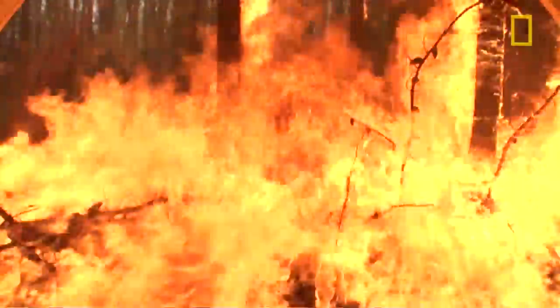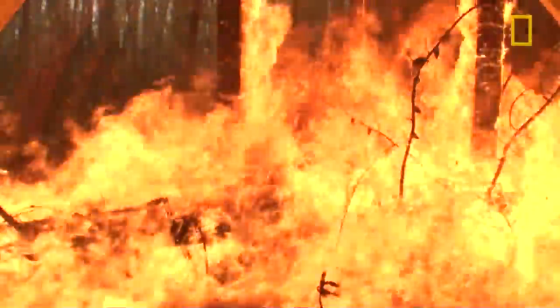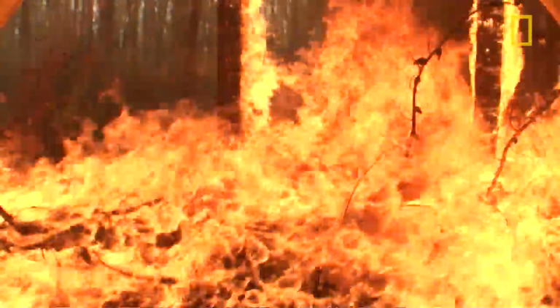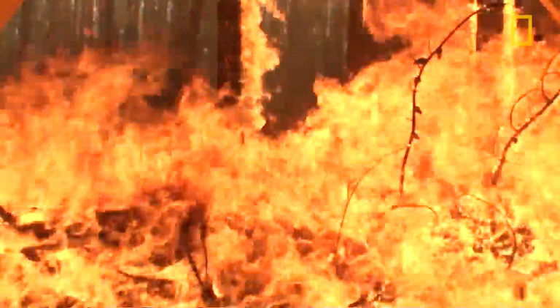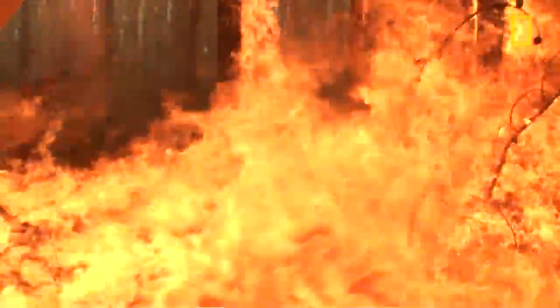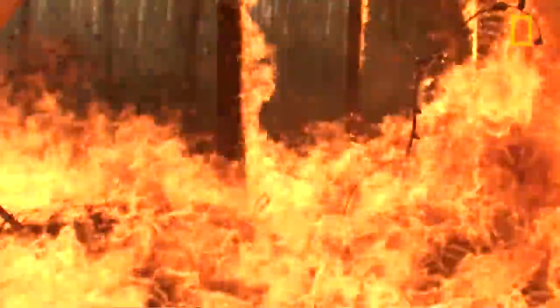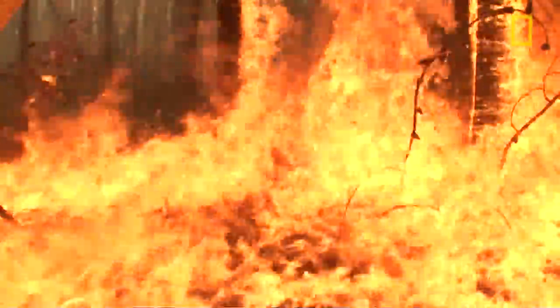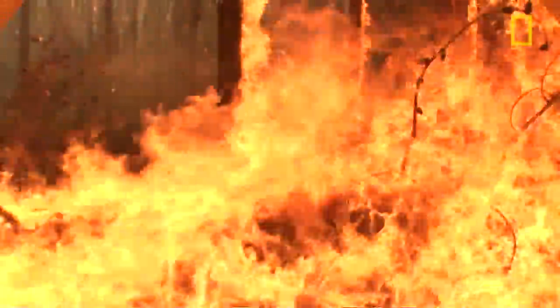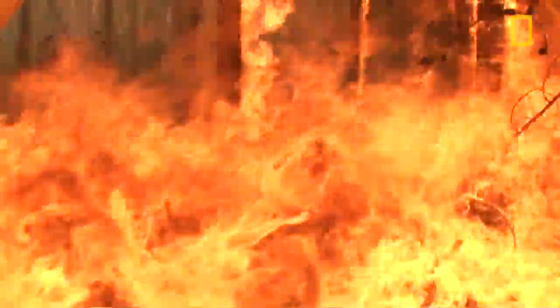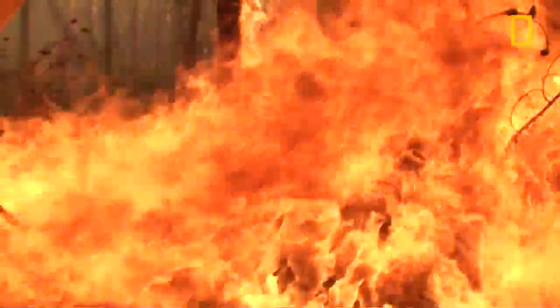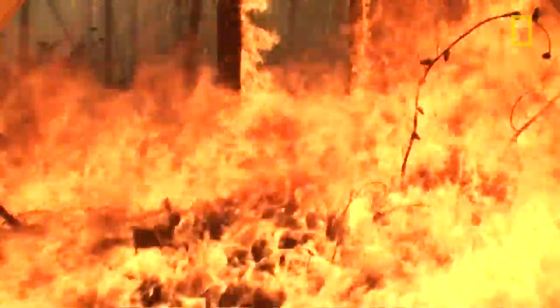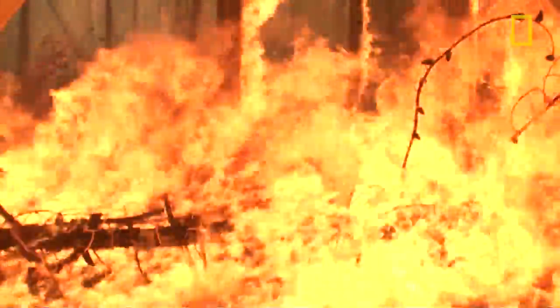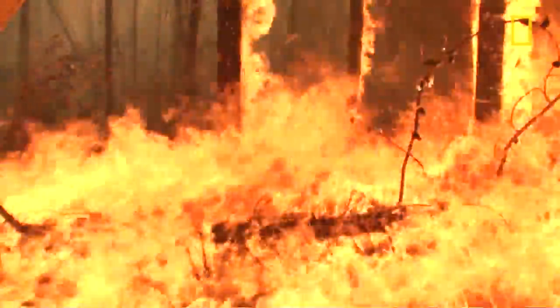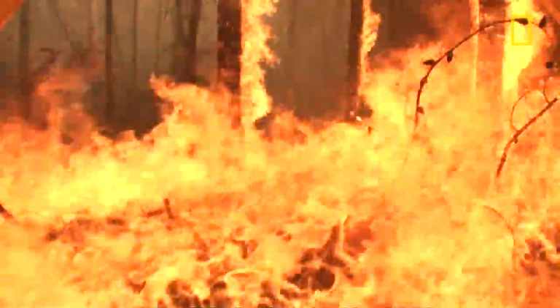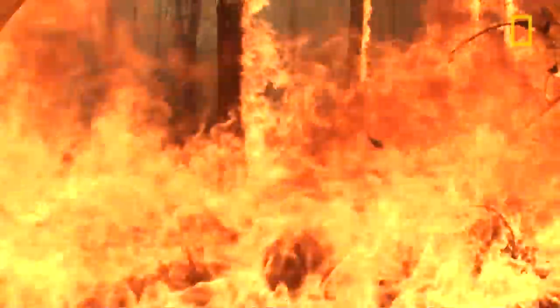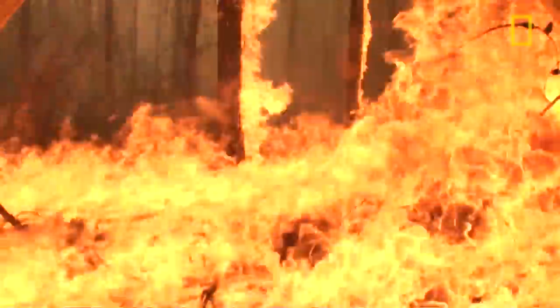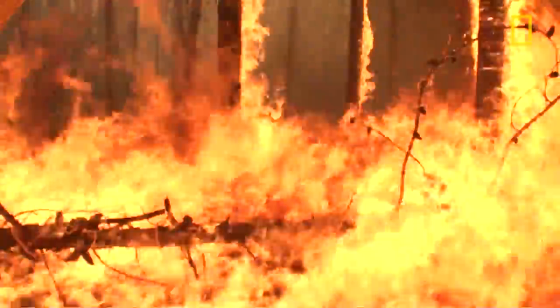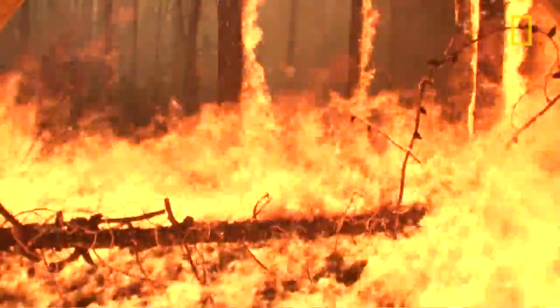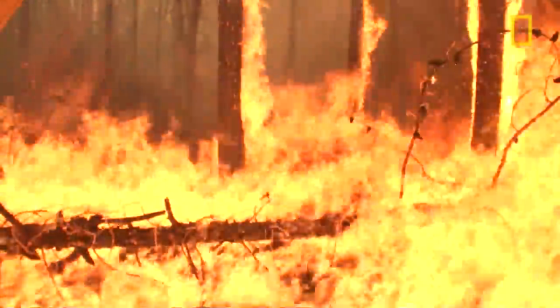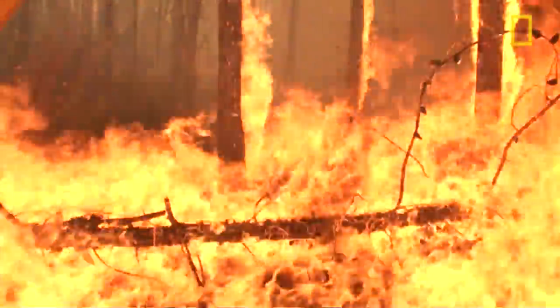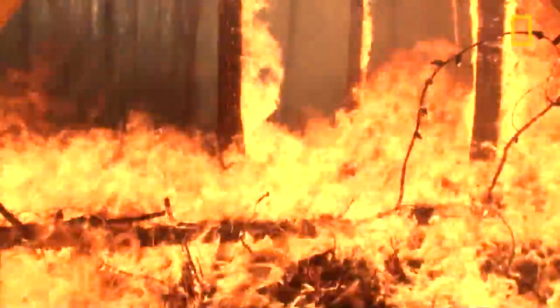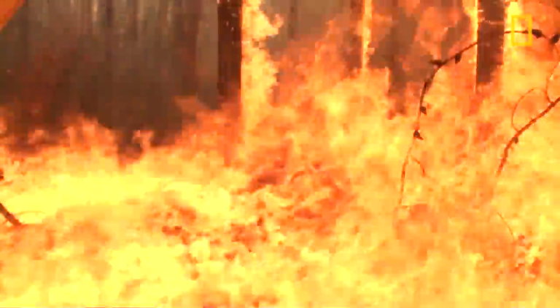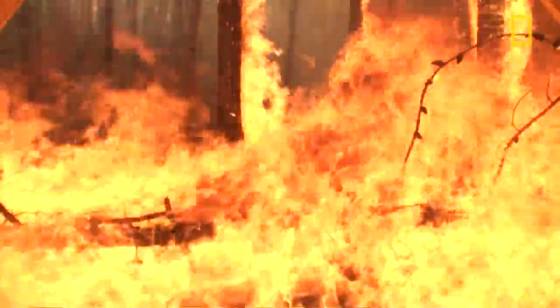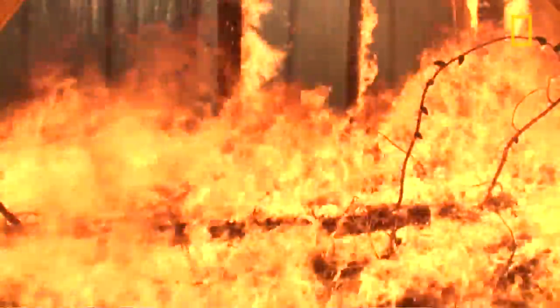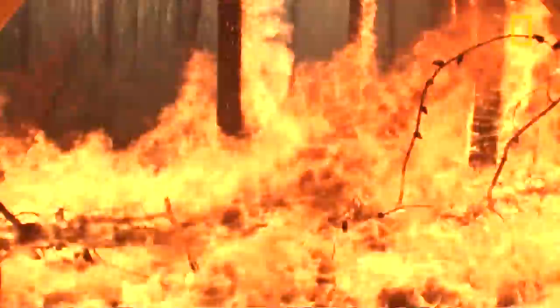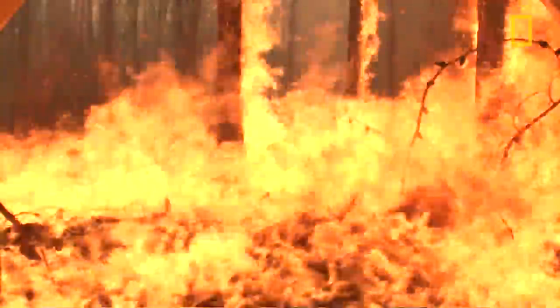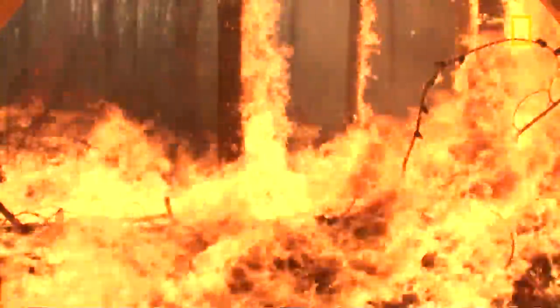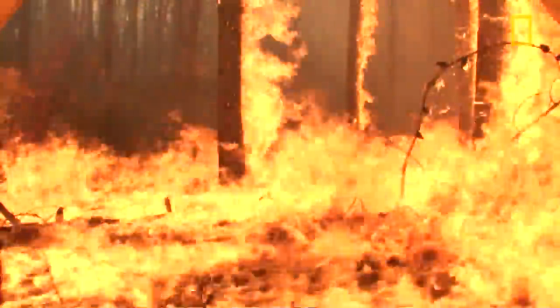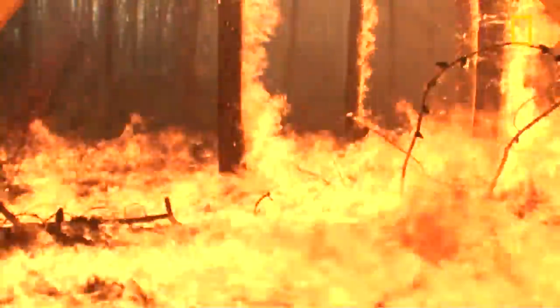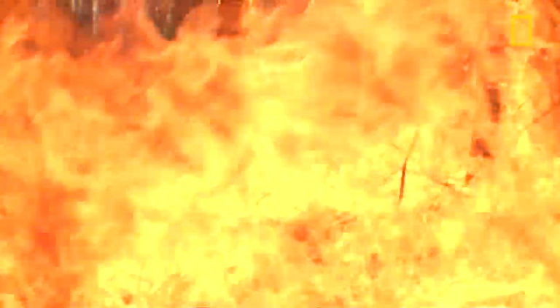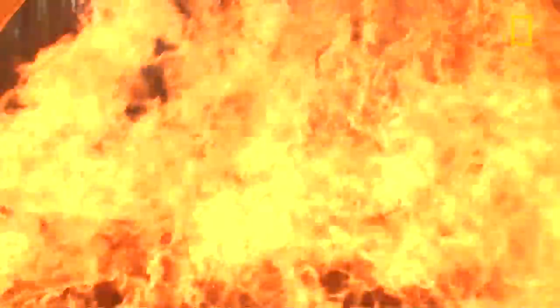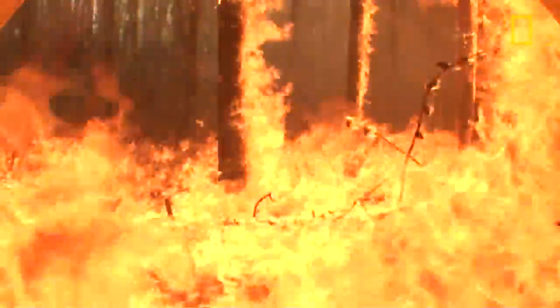Here you can see the fire. This is not speeded up — it's in real time. And you can see how quickly it just burns everything up and how different the landscape looks.